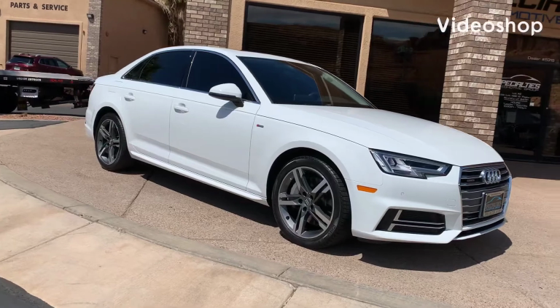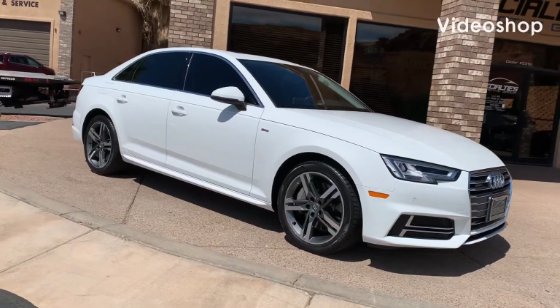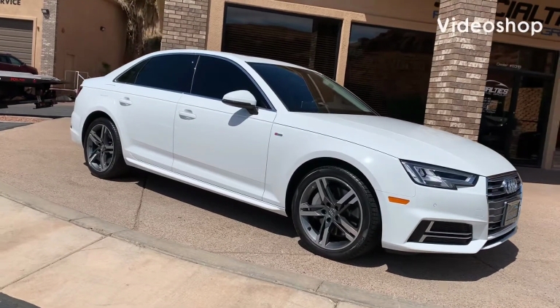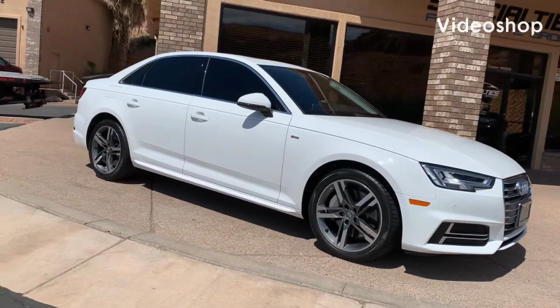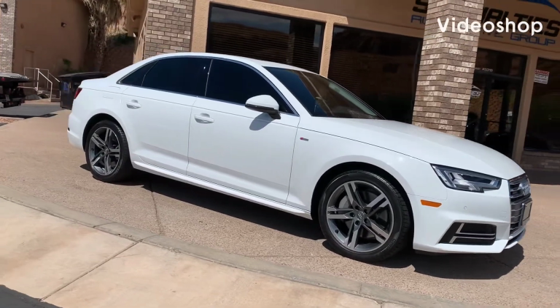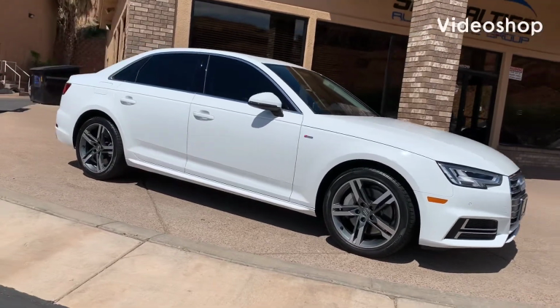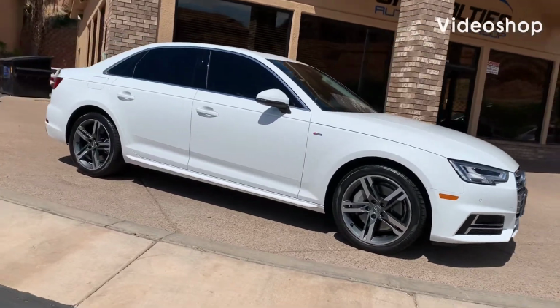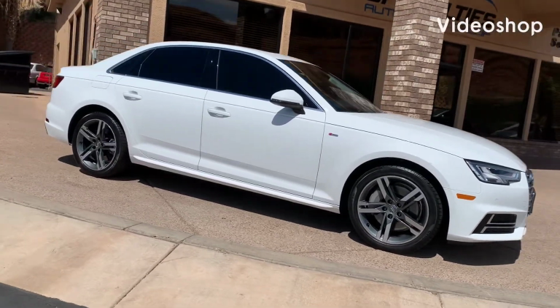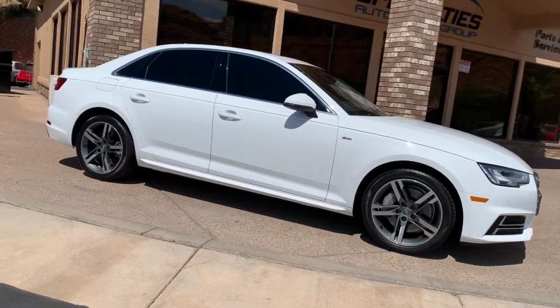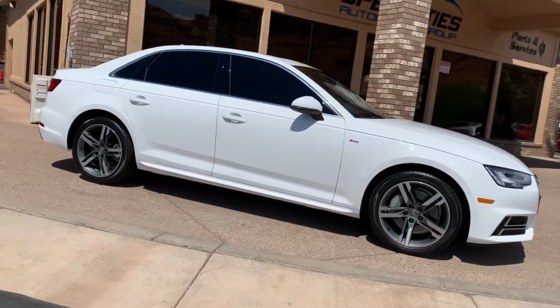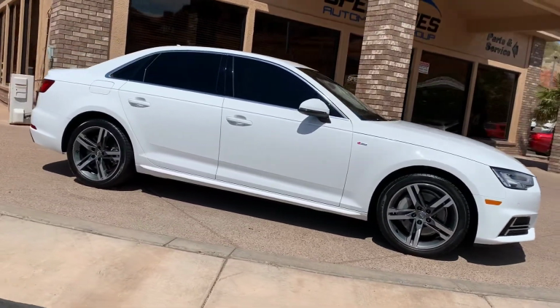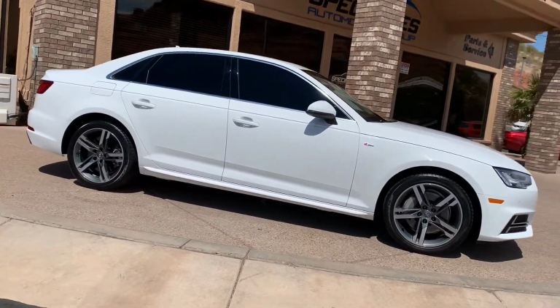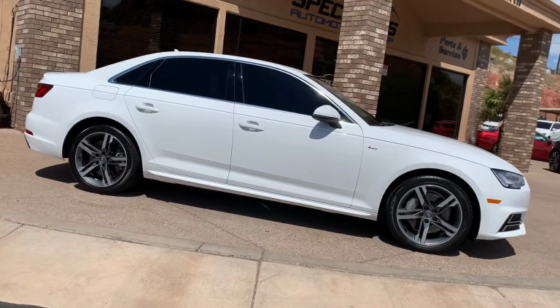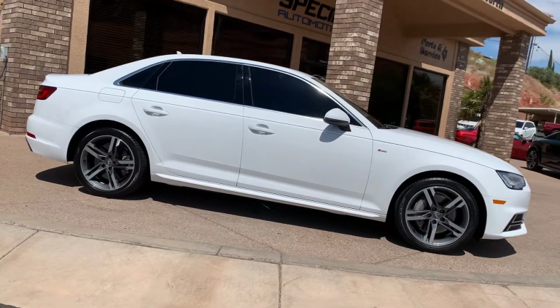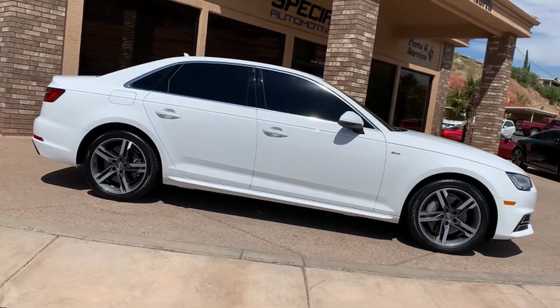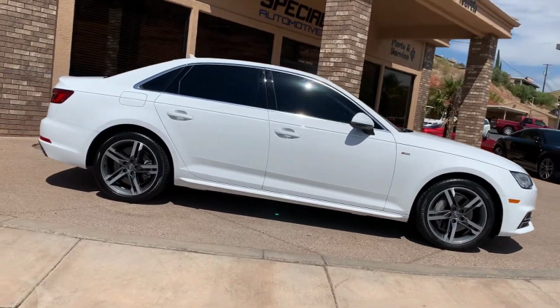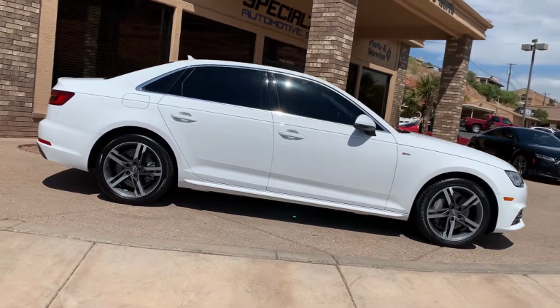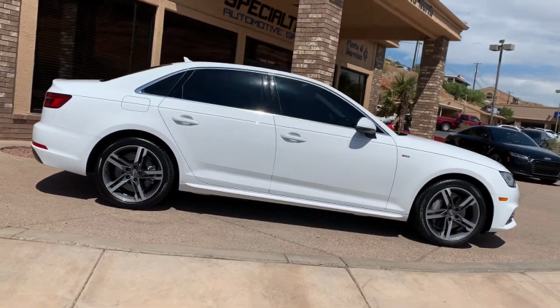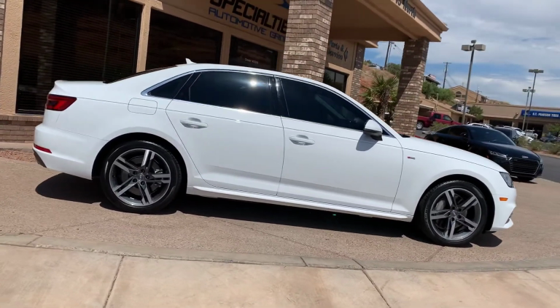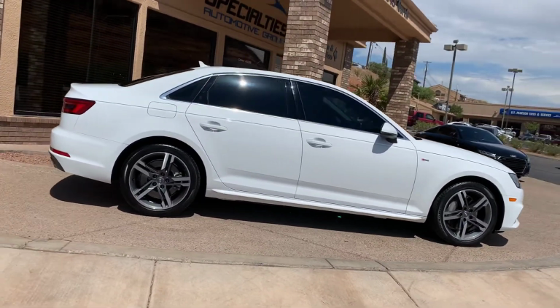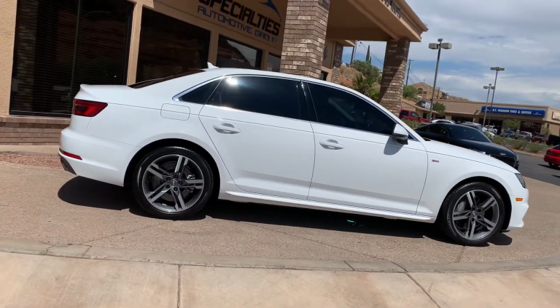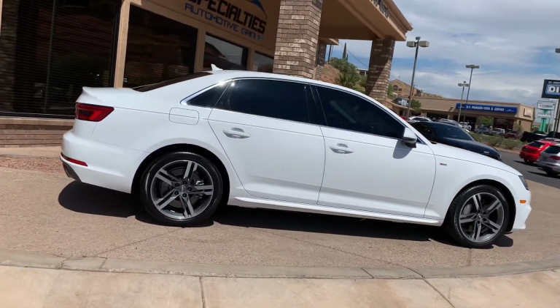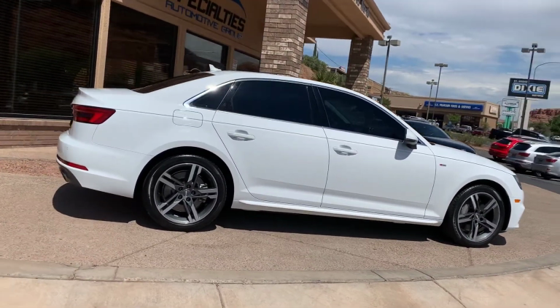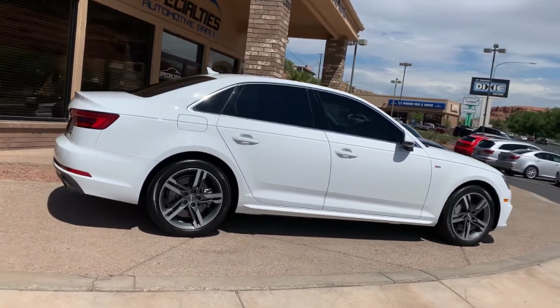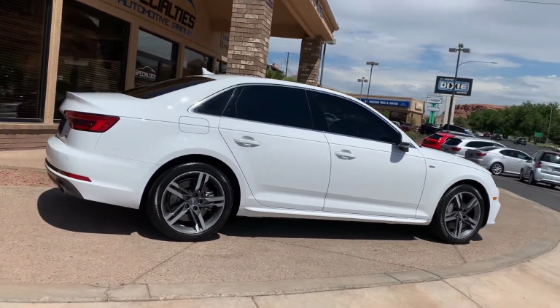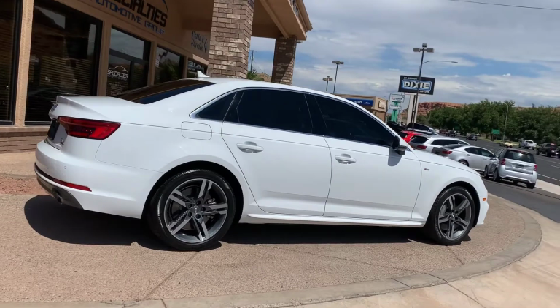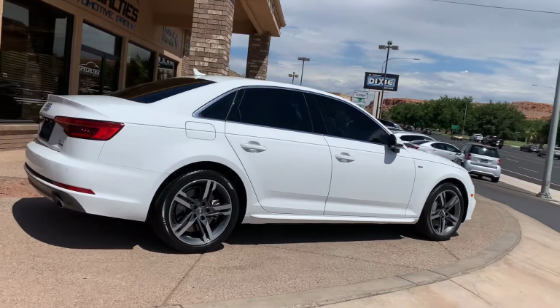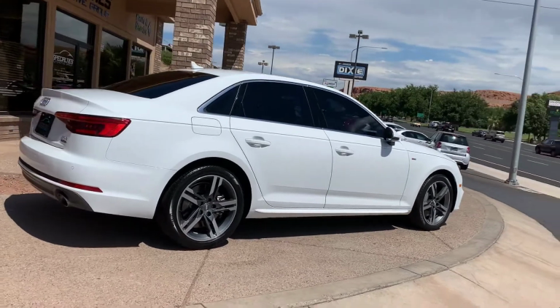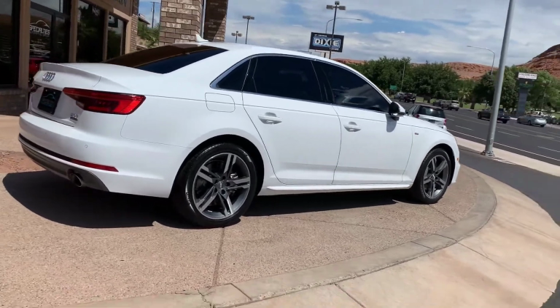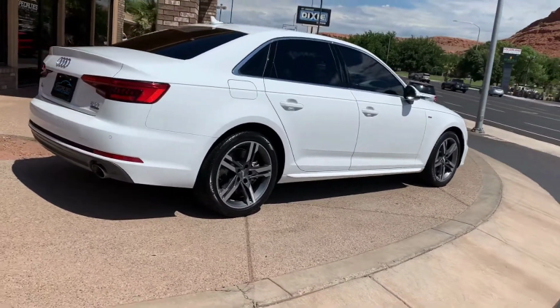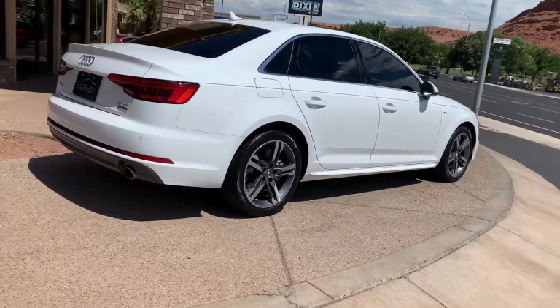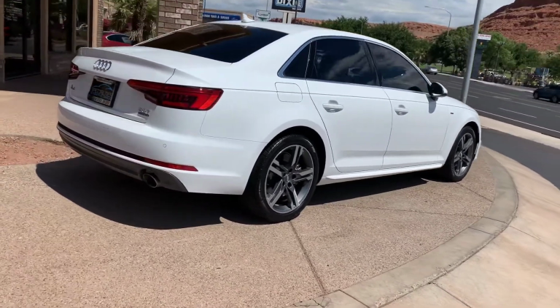Hi everybody, this is Kurt with Specialties Automotive. Just wanted to walk around this 2017 Audi A4 so you can see the overall condition that it is in. It's an awesome car — runs and drives great. Let's check it out.